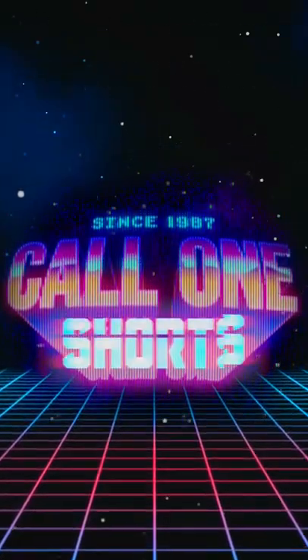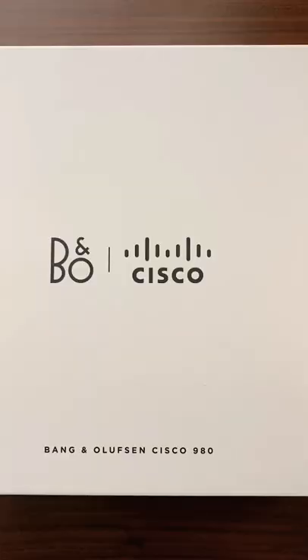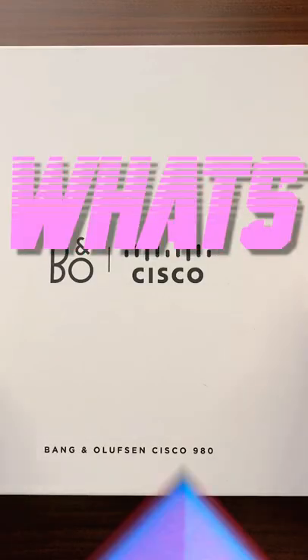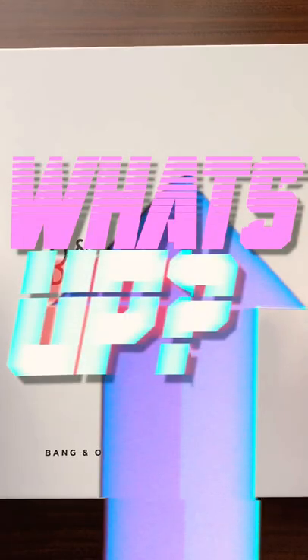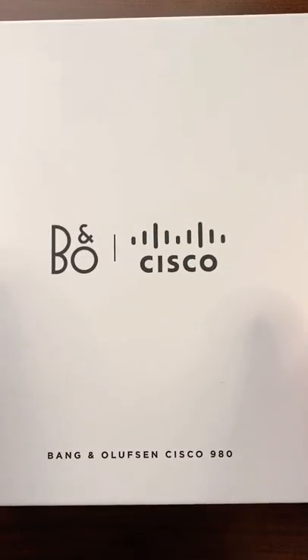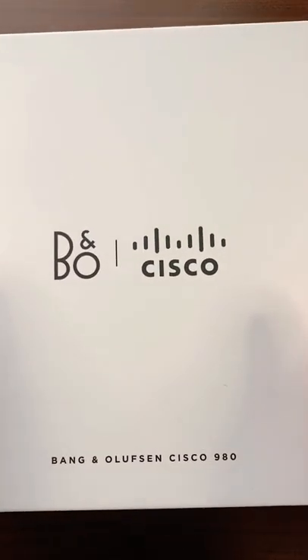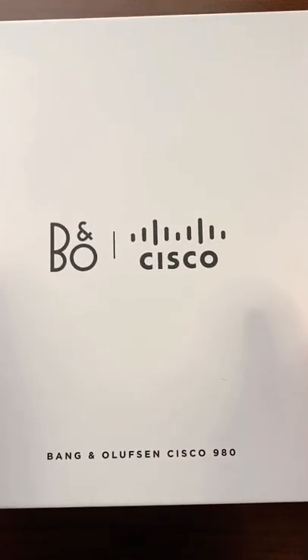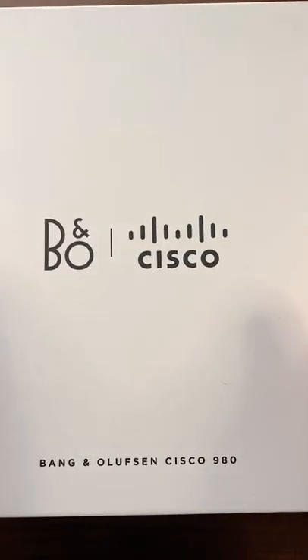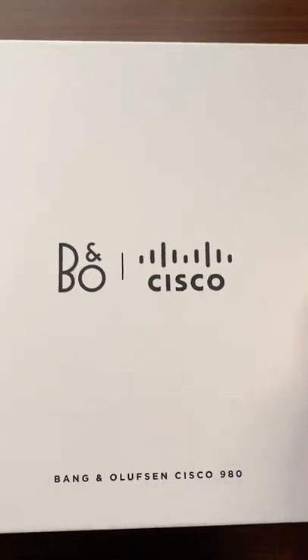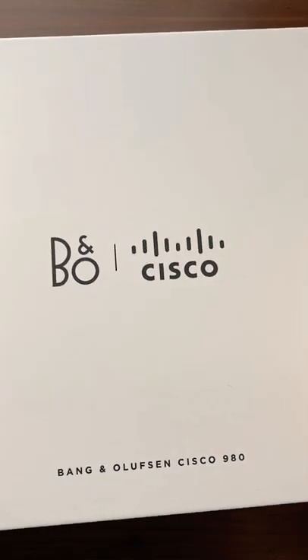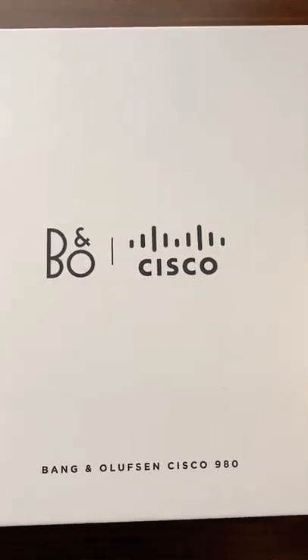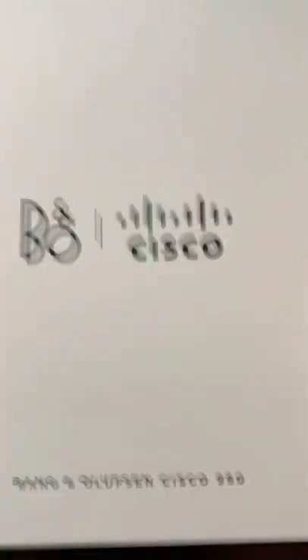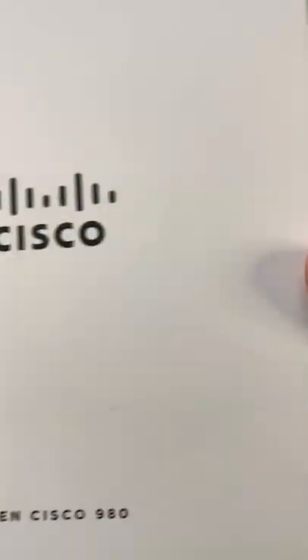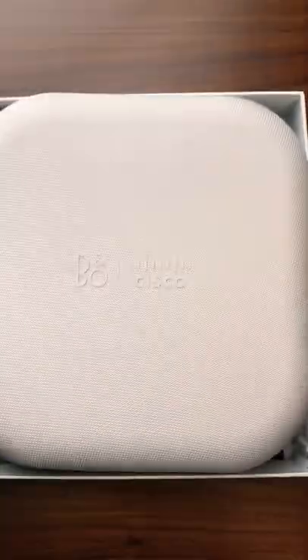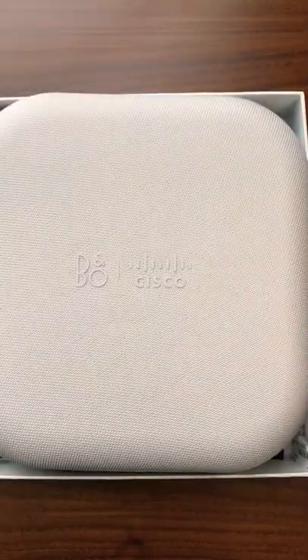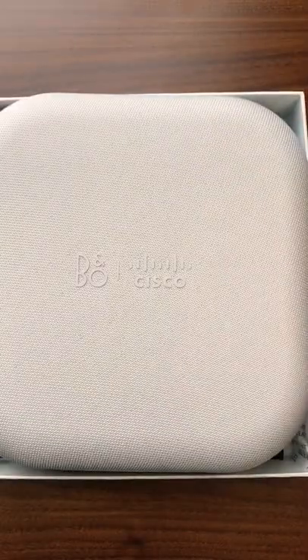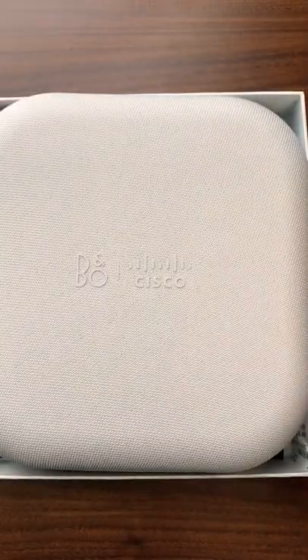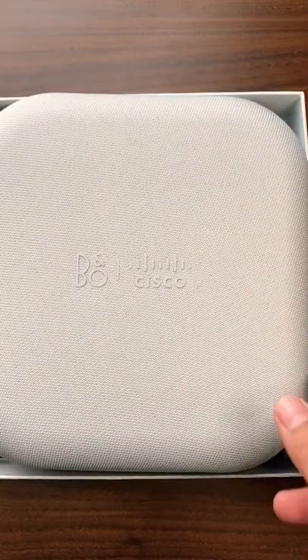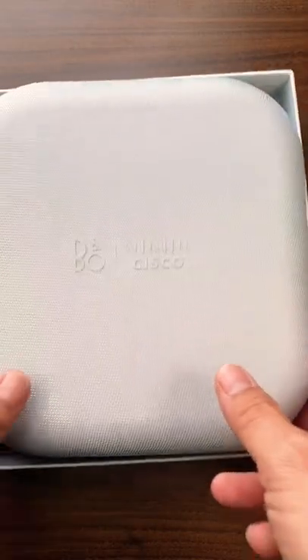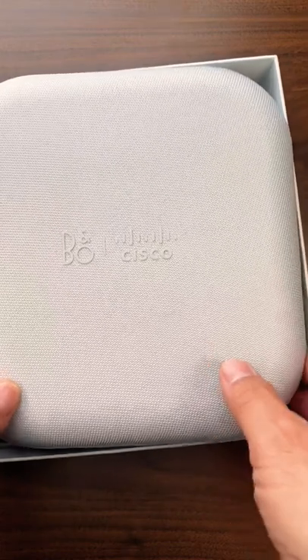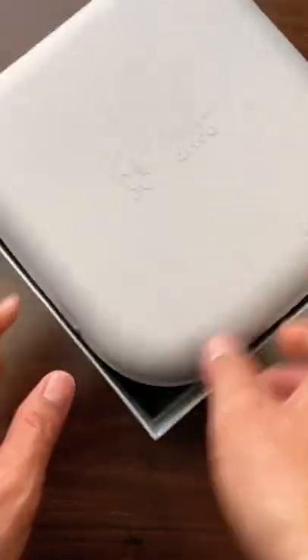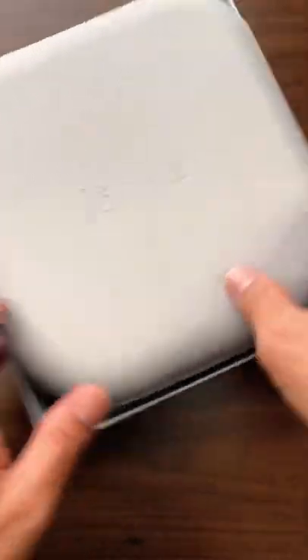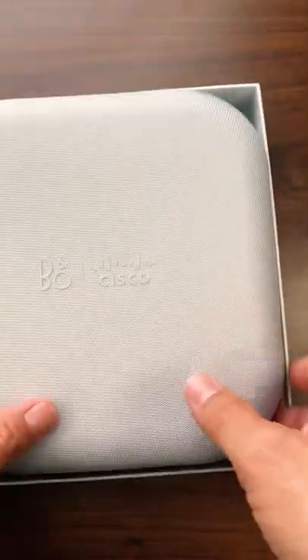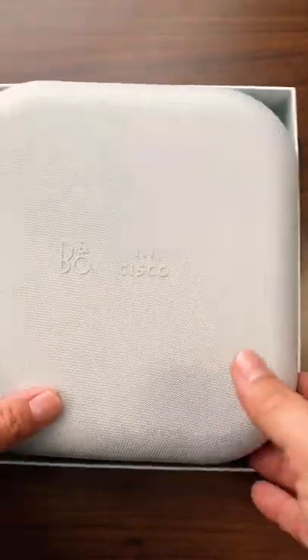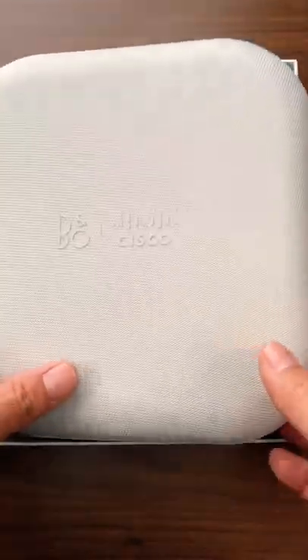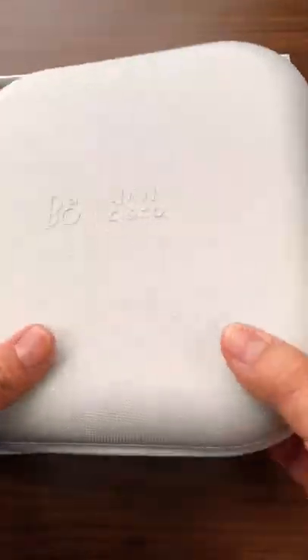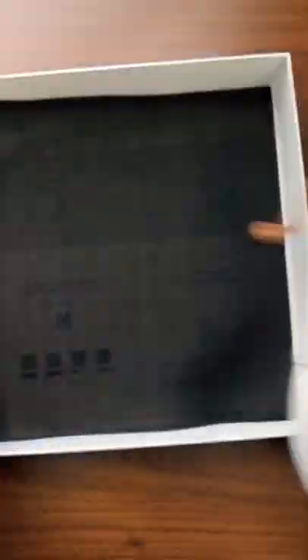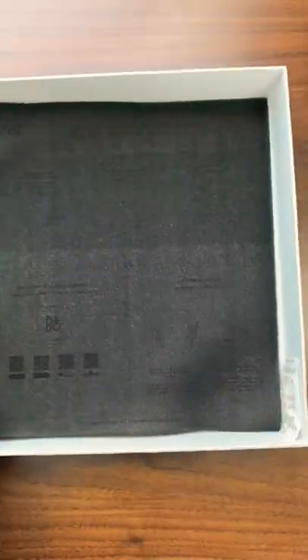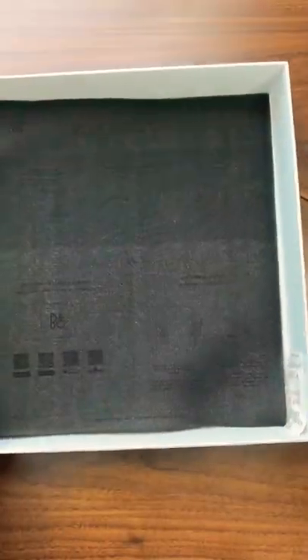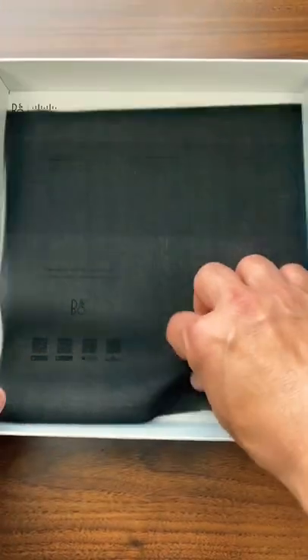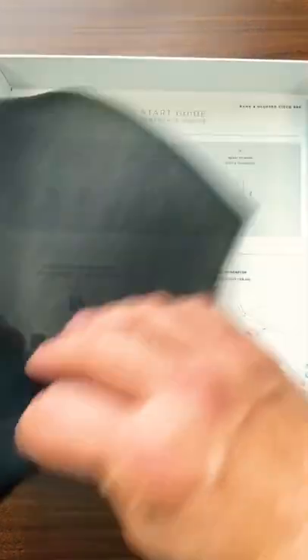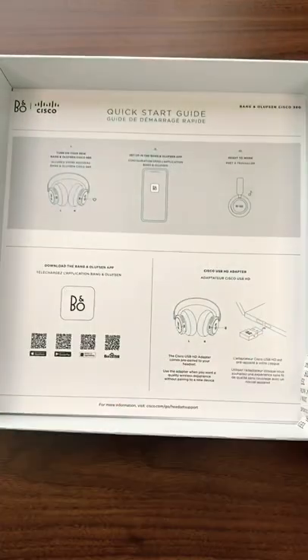All right, so what's up — we have the Bang & Olufsen Cisco 980 headset. Let's take a look at it. You can see it comes in this gorgeous case — it's a nice hardcover case.